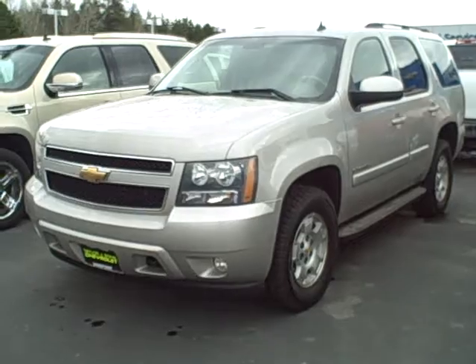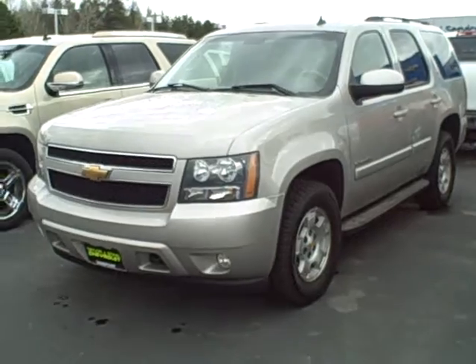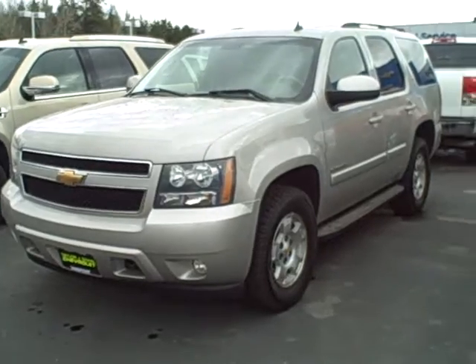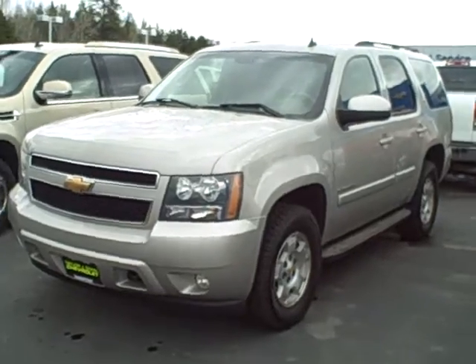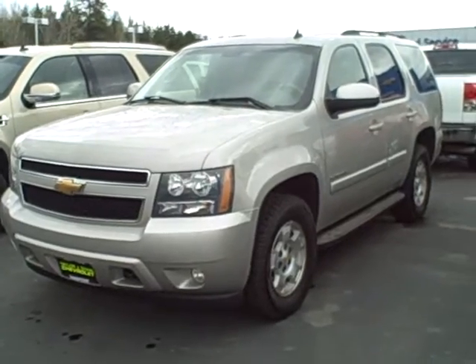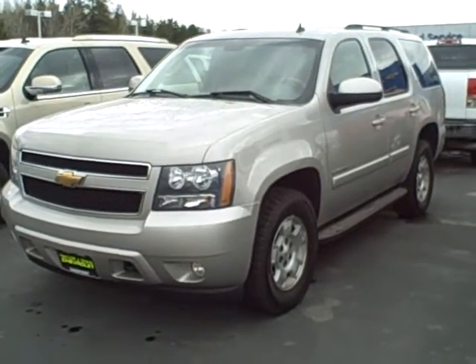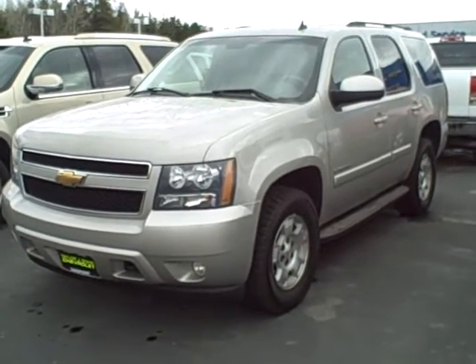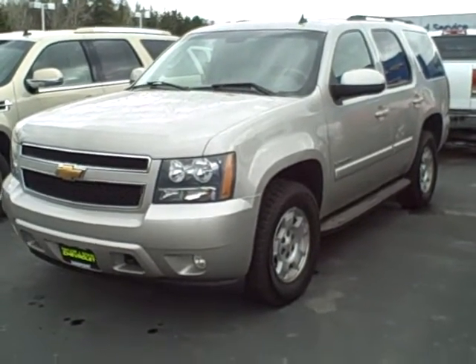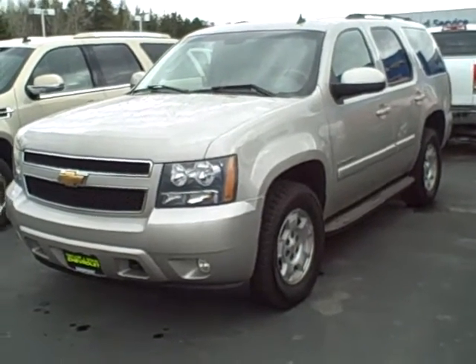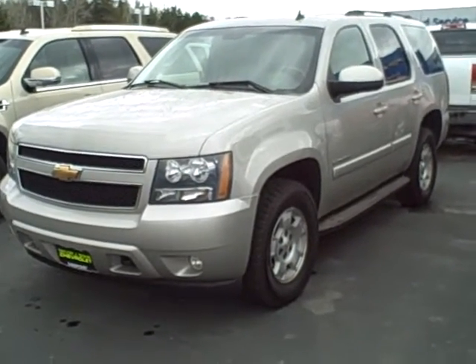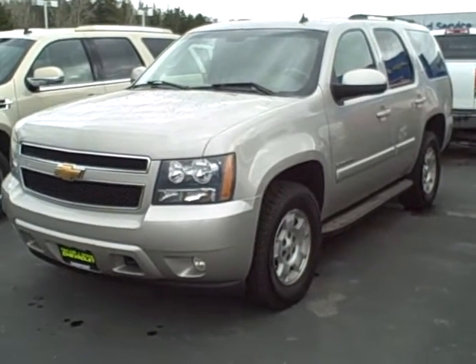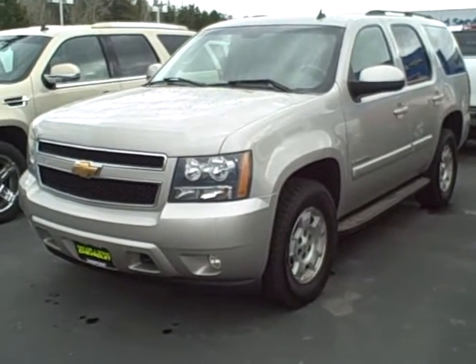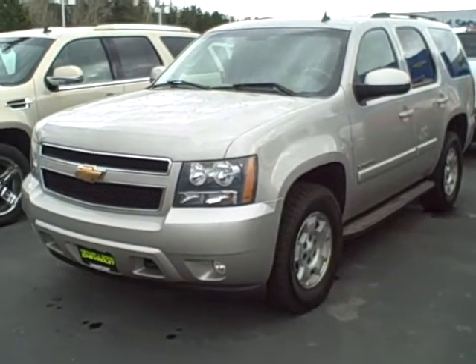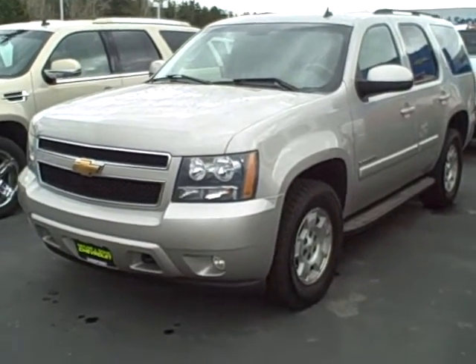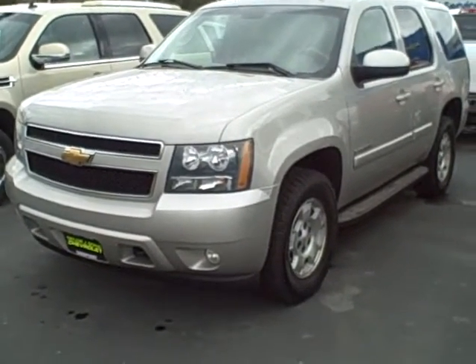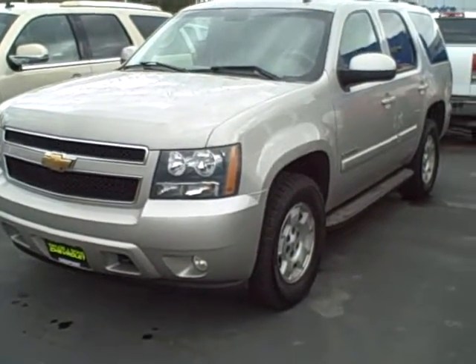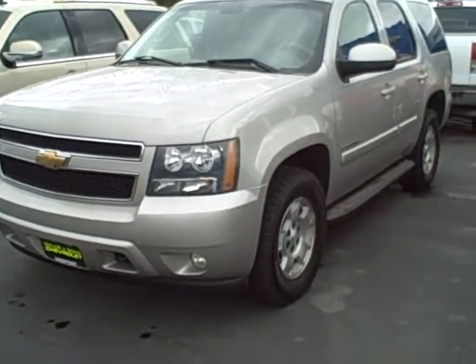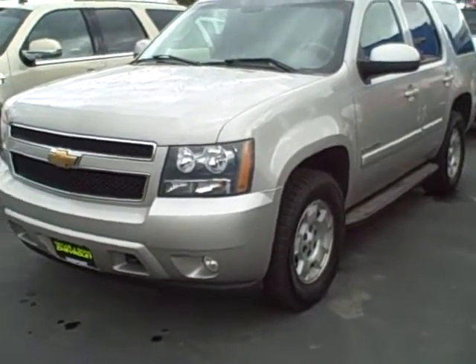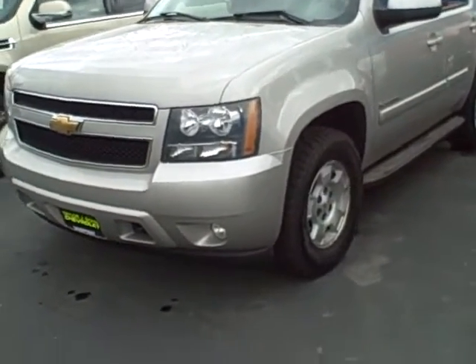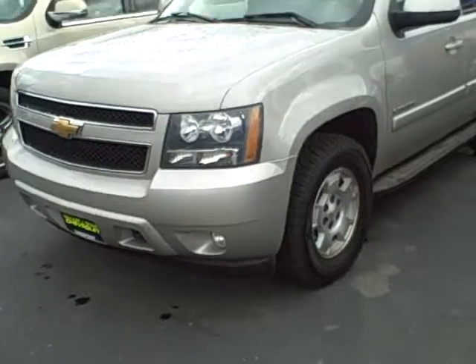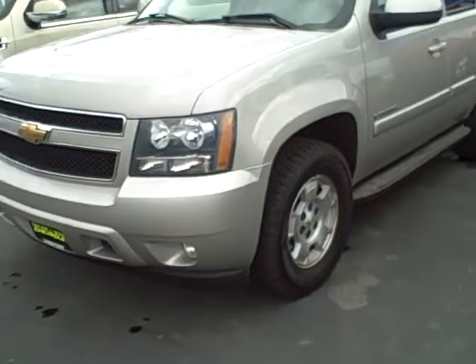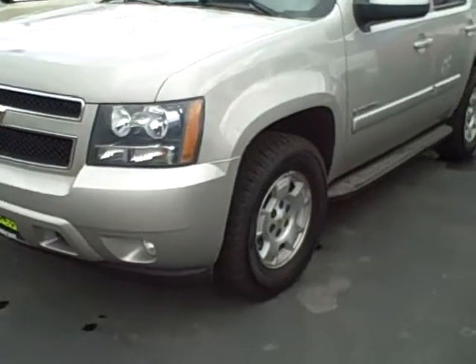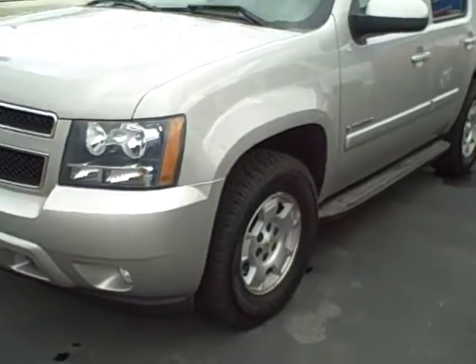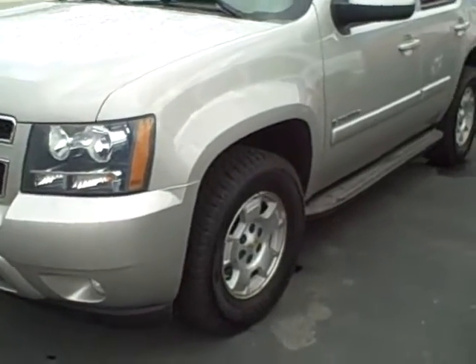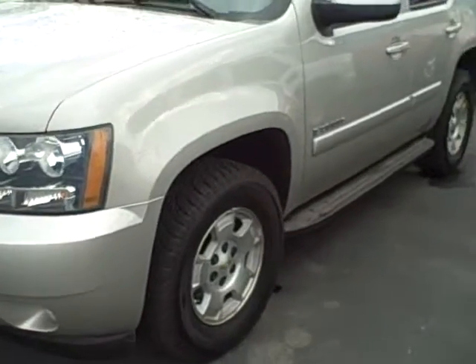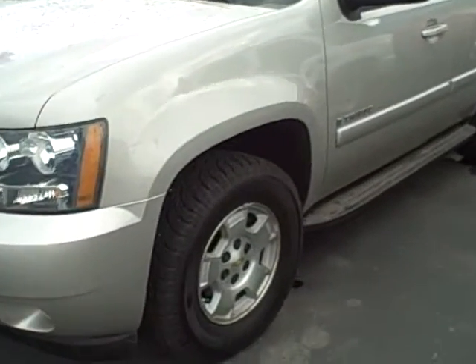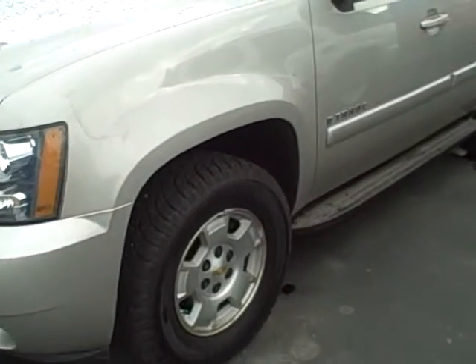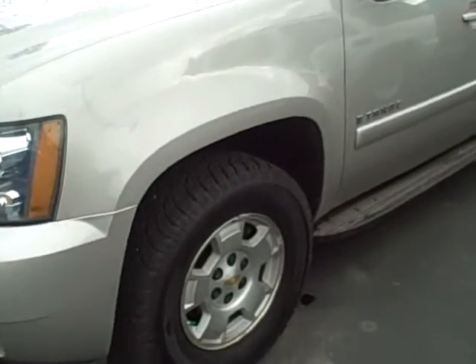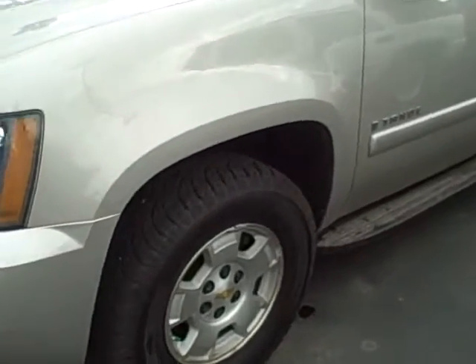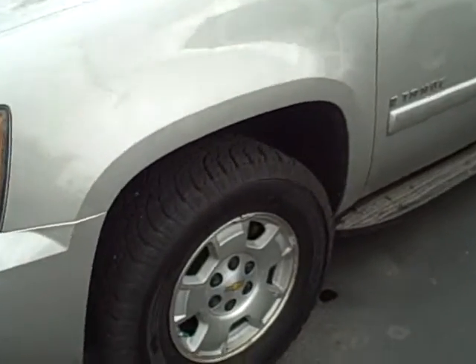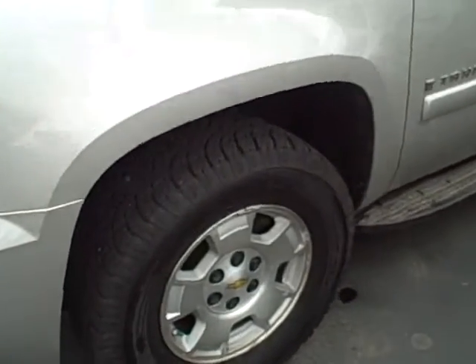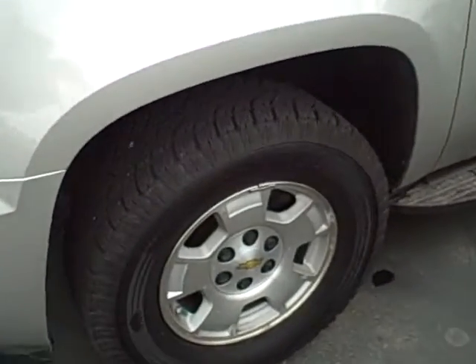Hi, this is Brett Taylor at Taylor & Sons Chevrolet, and this is our 2007 Chevy Tahoe 3LT. These Tahoes are my favorite vehicle — I'll show you why.